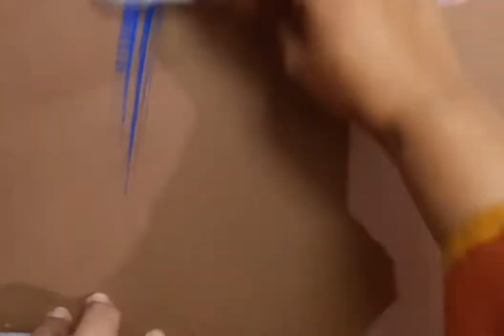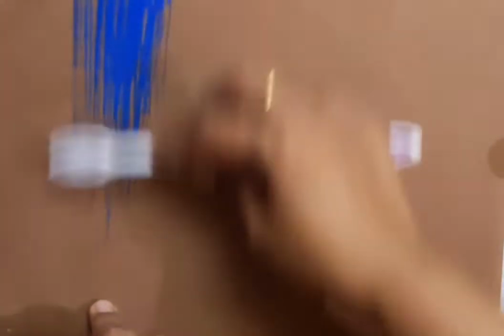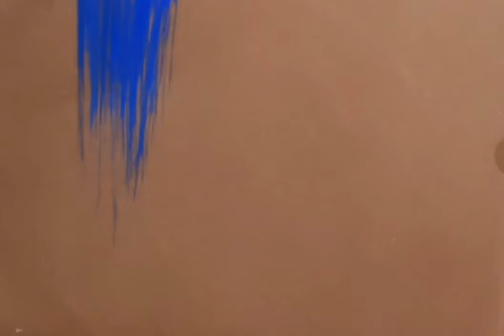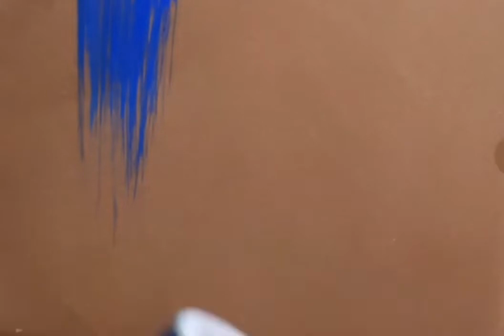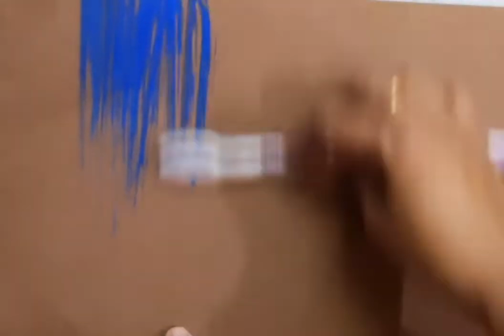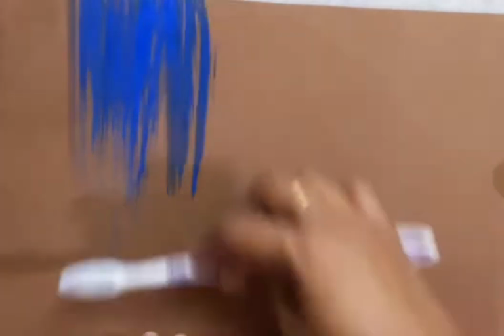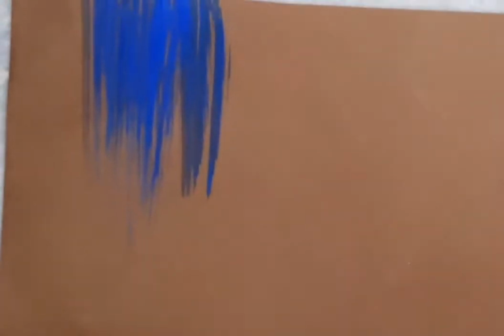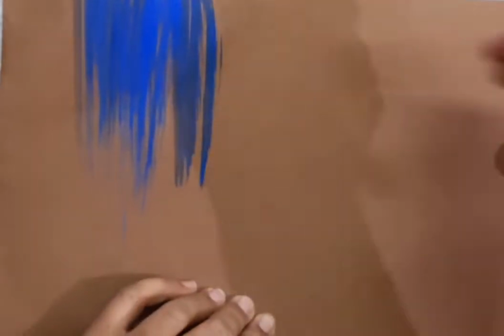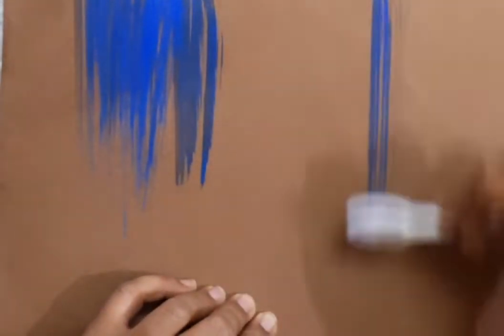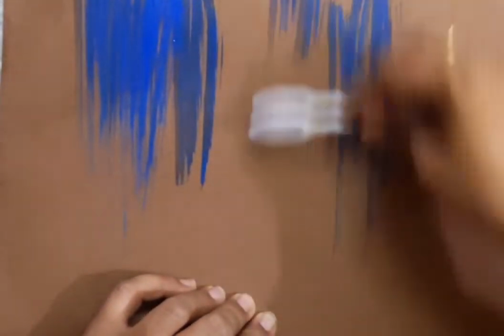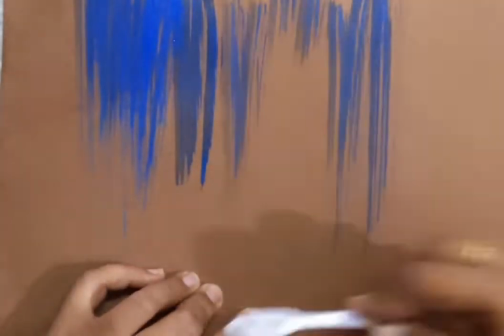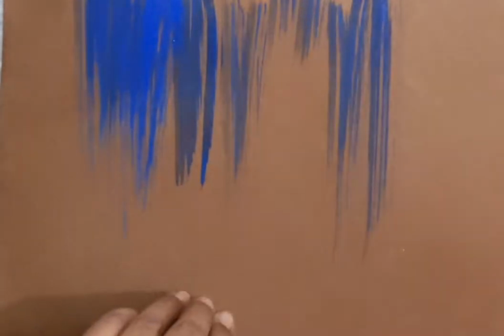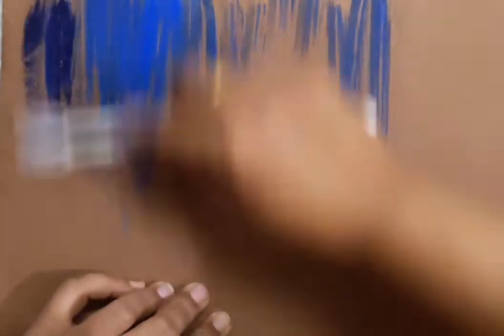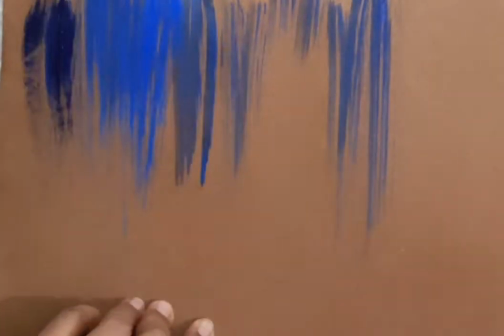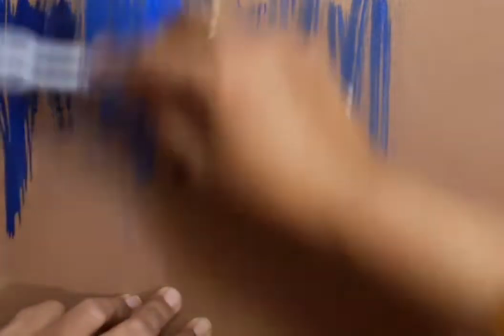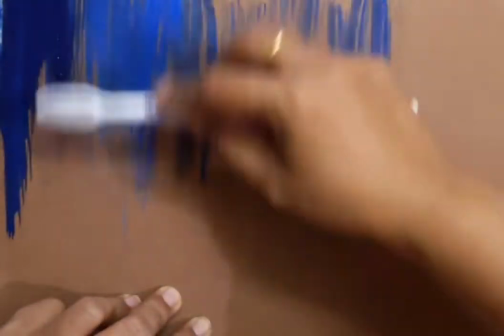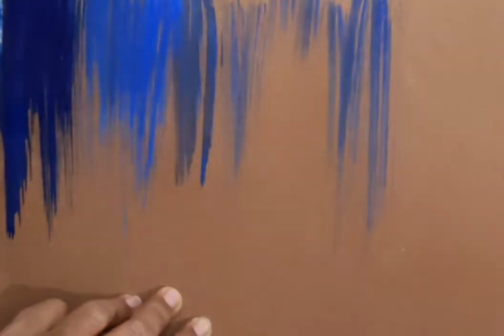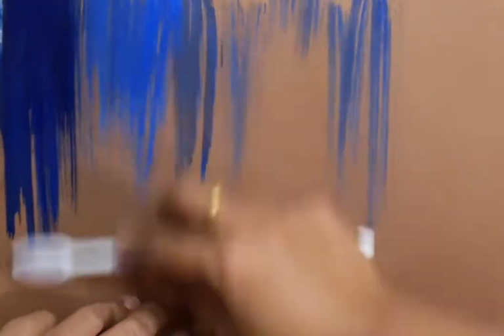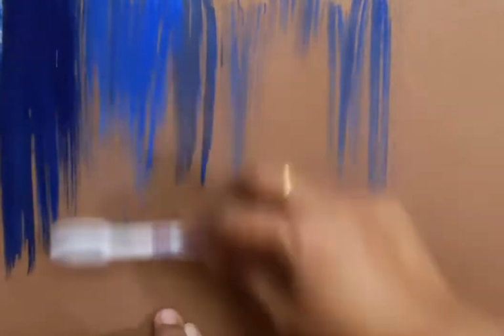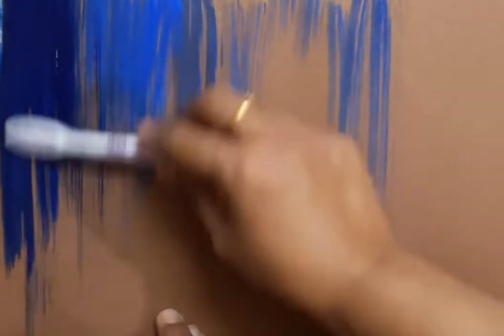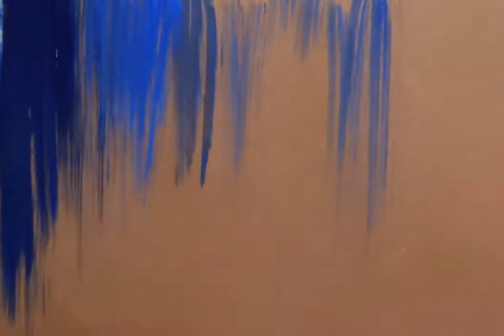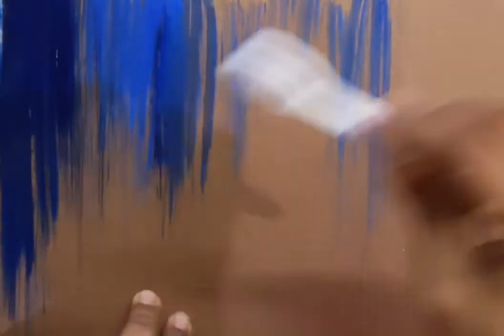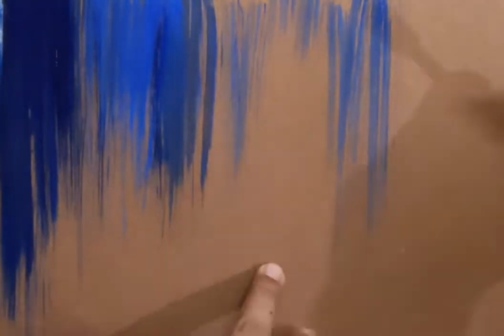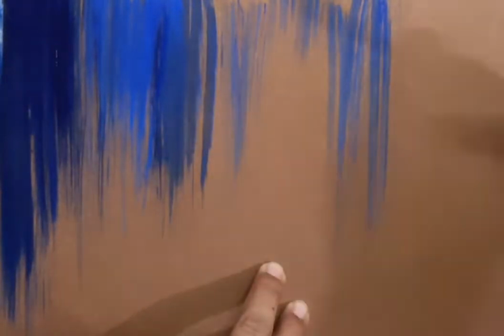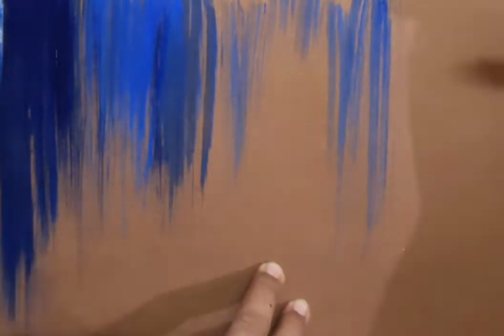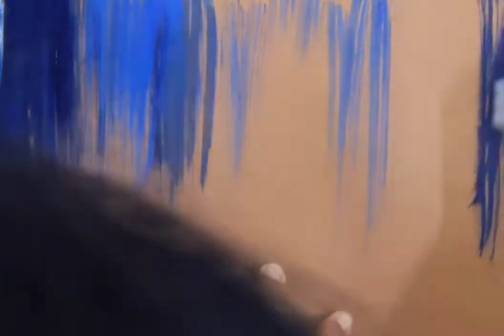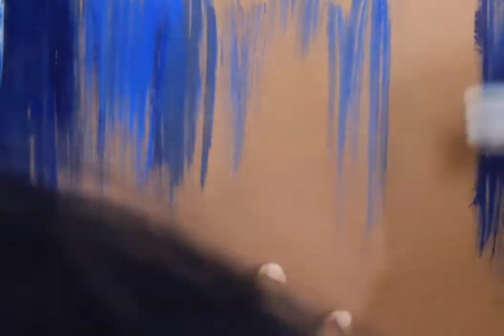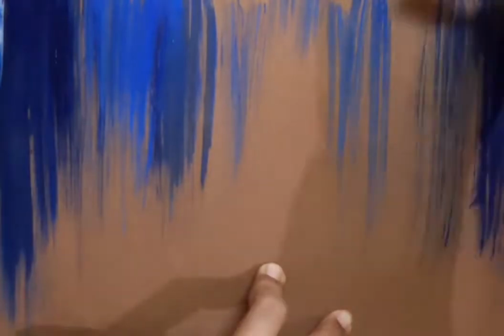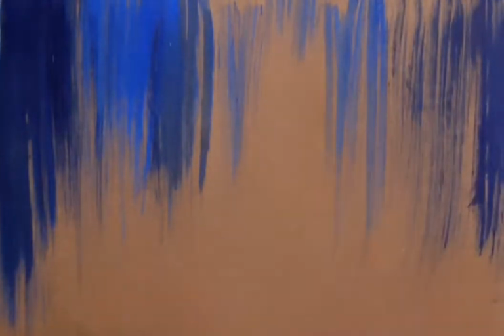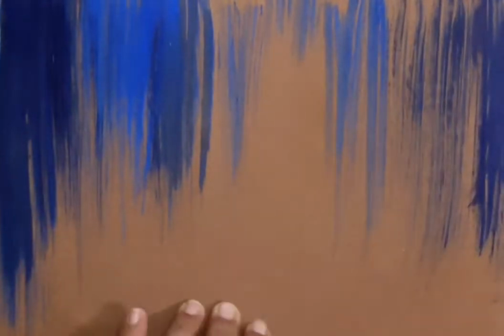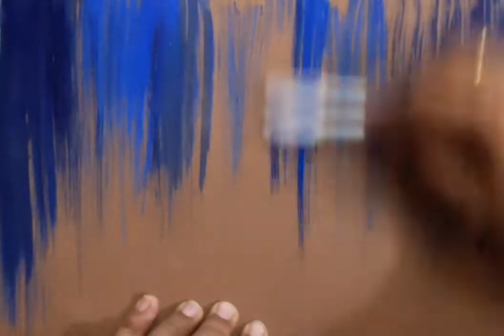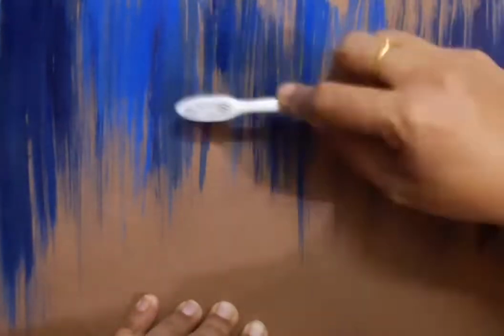With the help of the toothbrush, you will spread the colors. Here I have a blueish tone — cobalt, Persian blue, and sky blue.